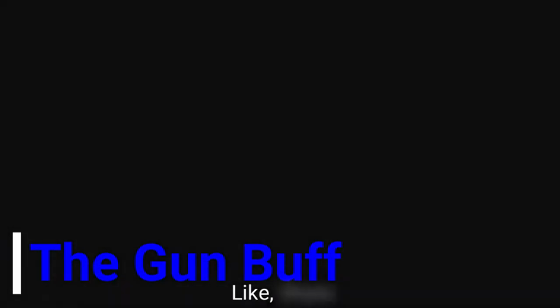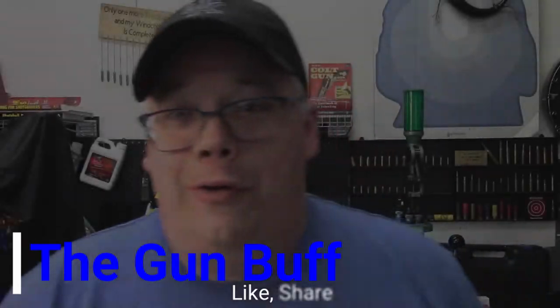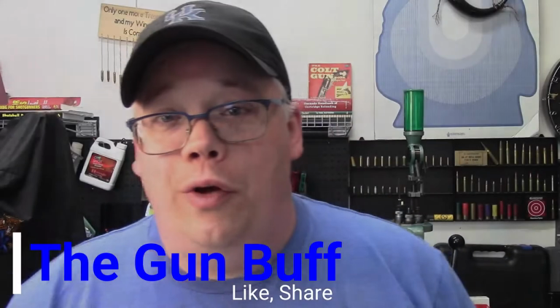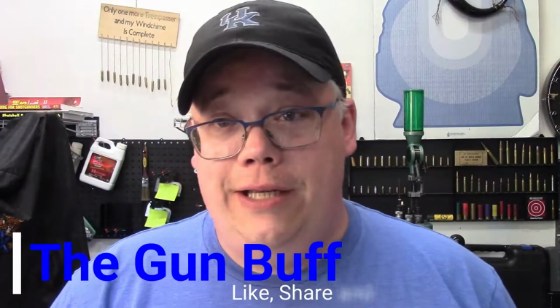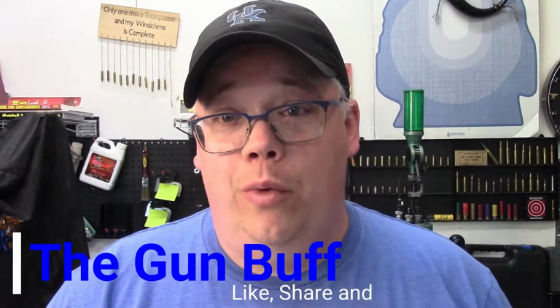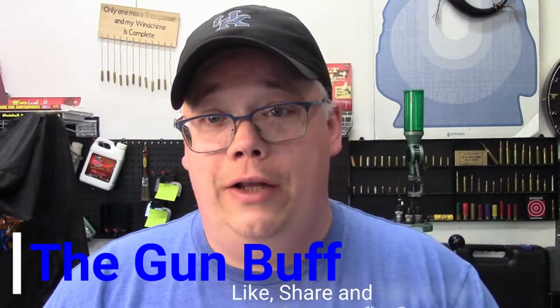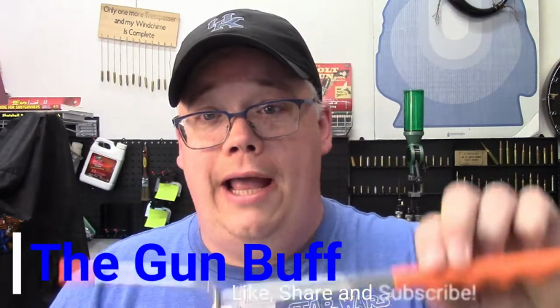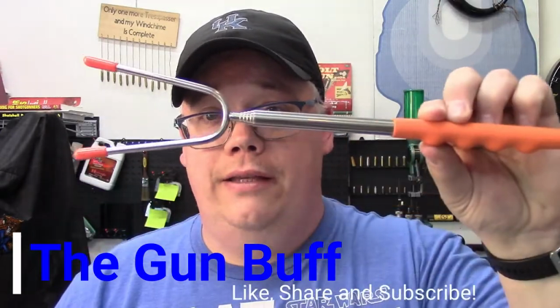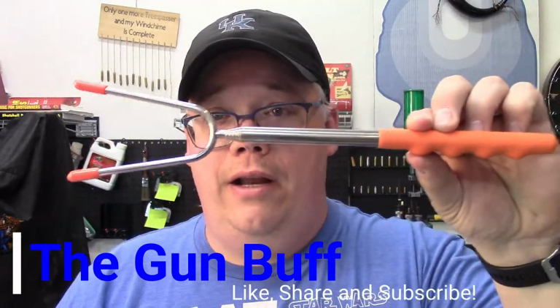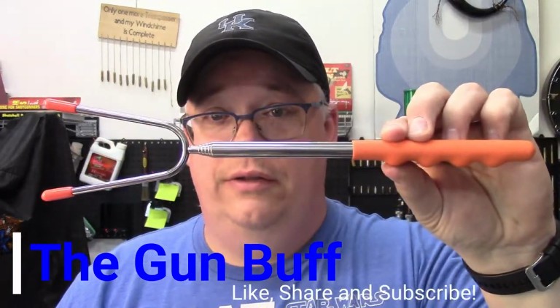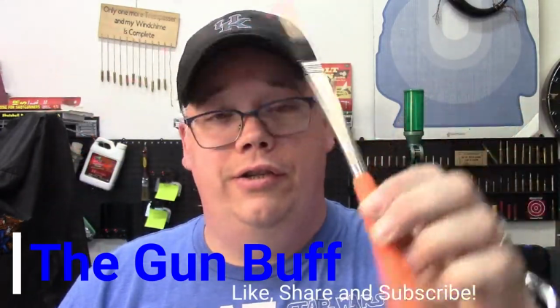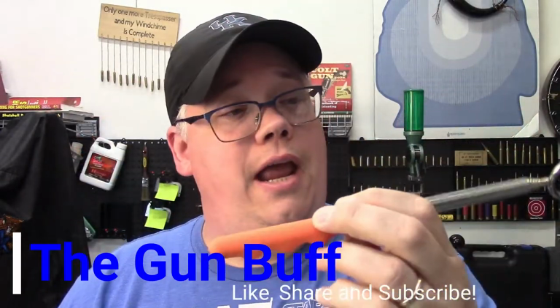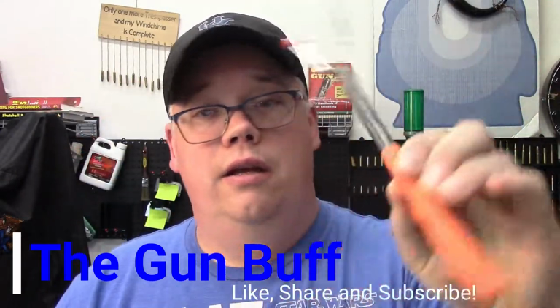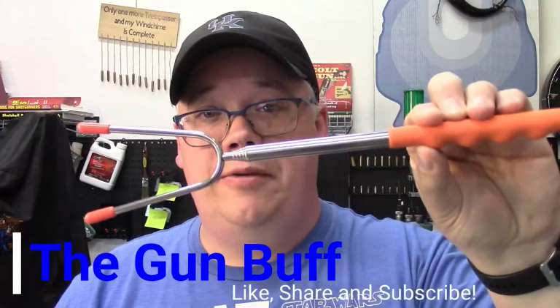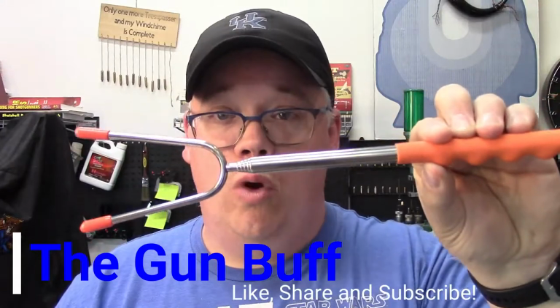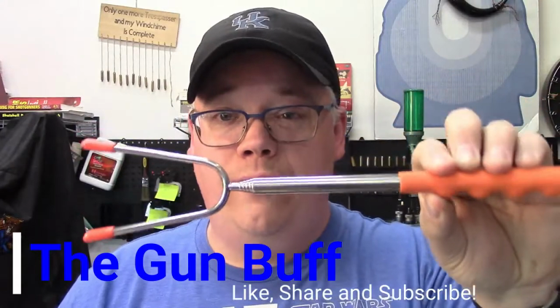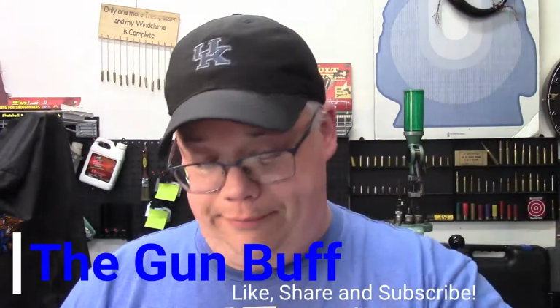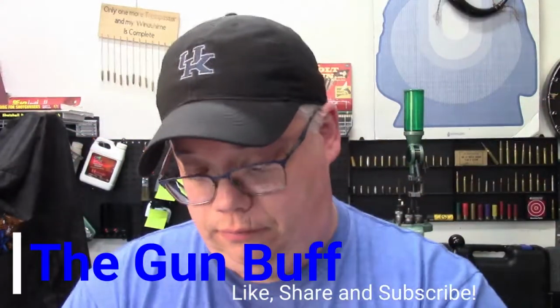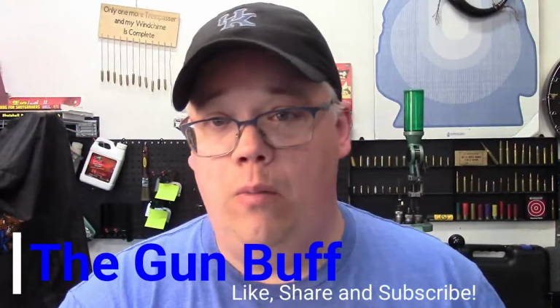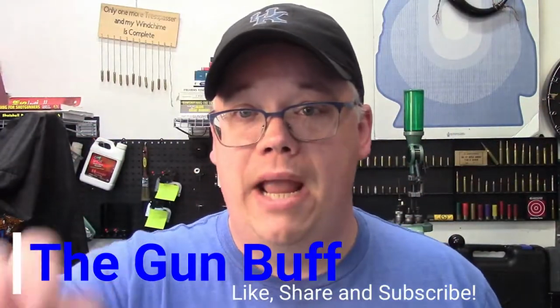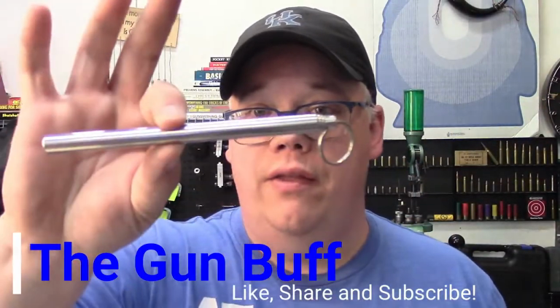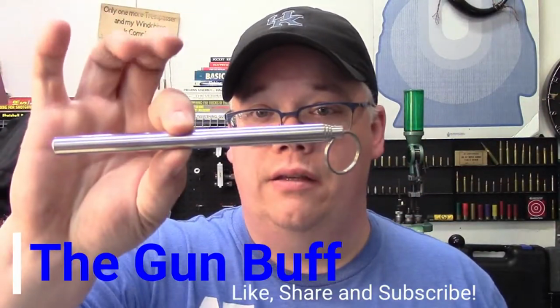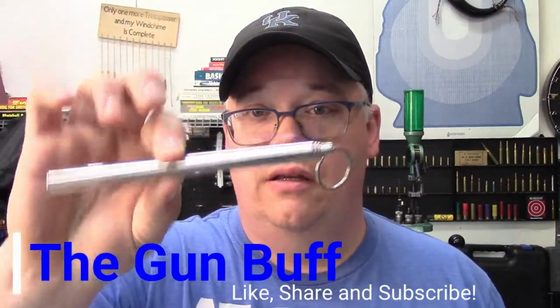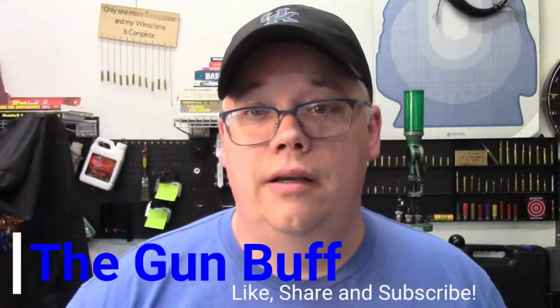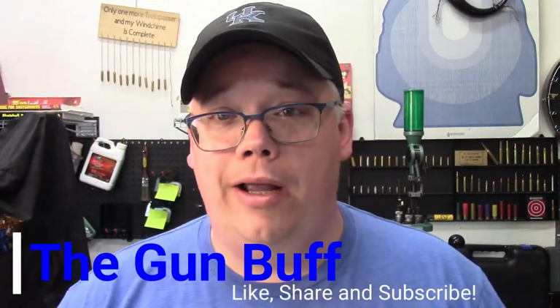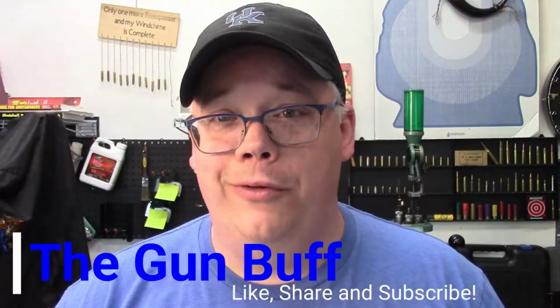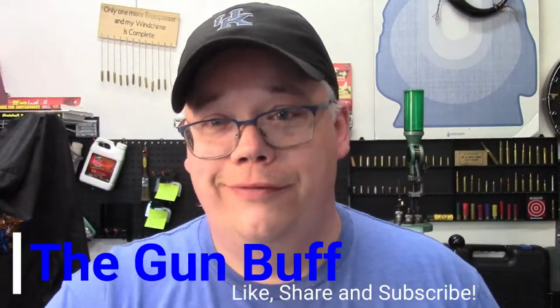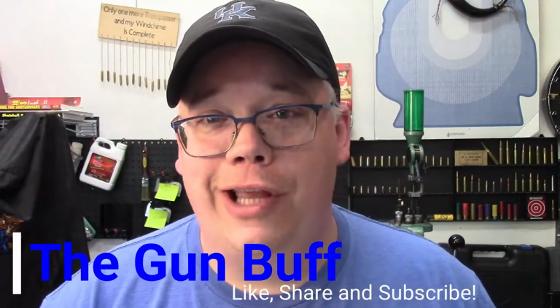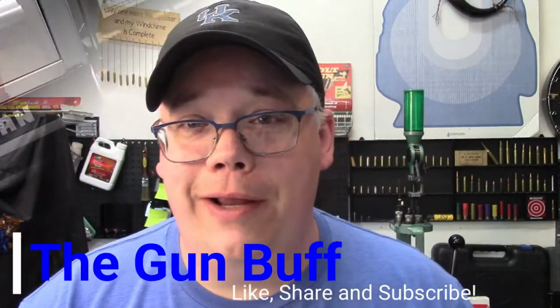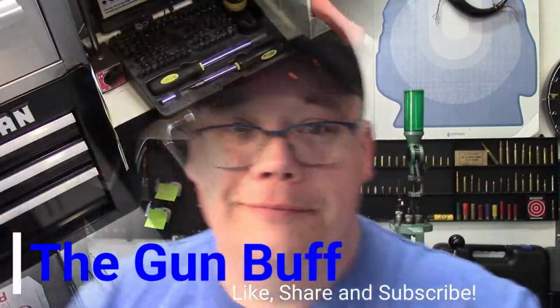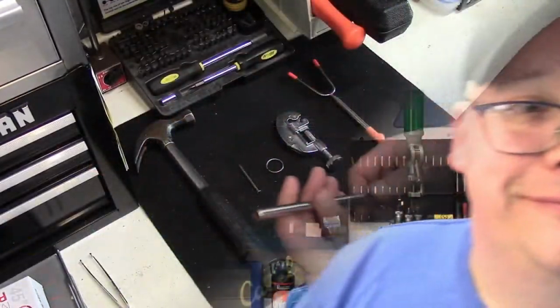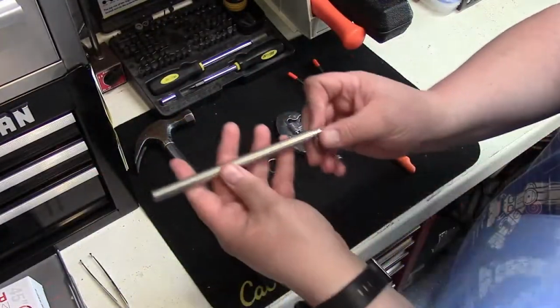Hey folks, on today's episode we're gonna take a look at this collapsible roasting fork right here, and we're gonna make it into this — a pocket bellows. Stay with us.